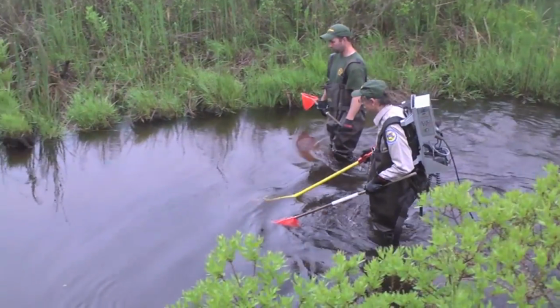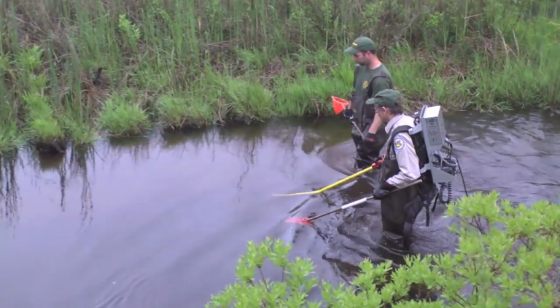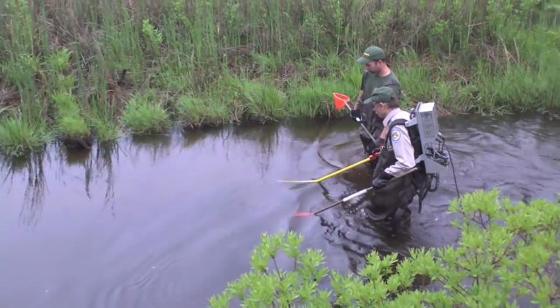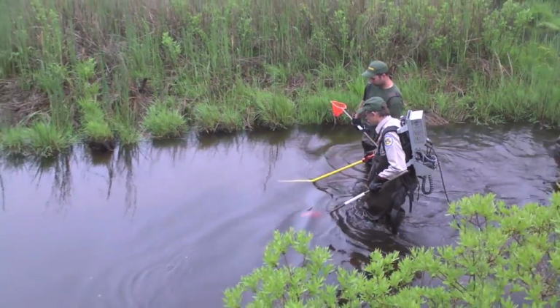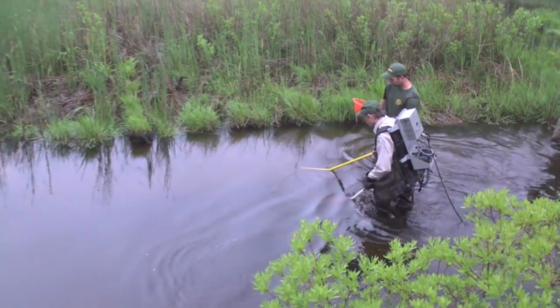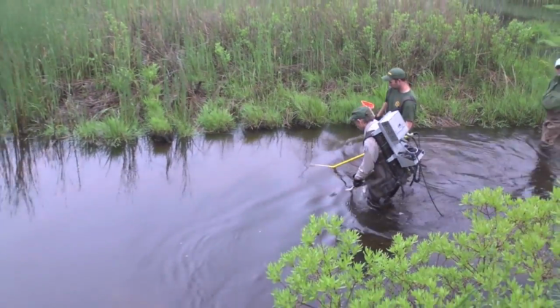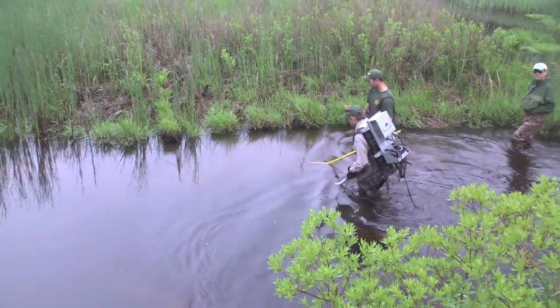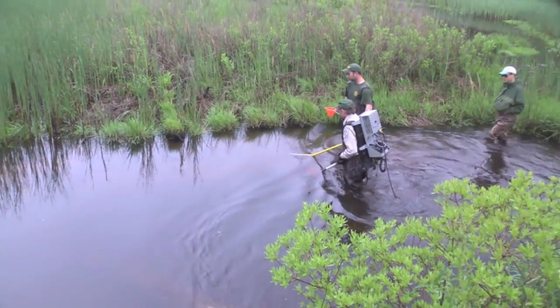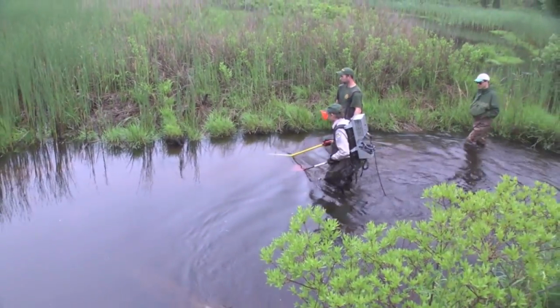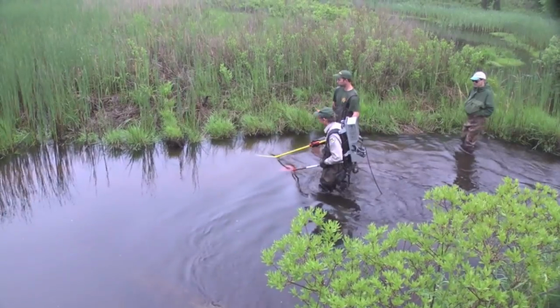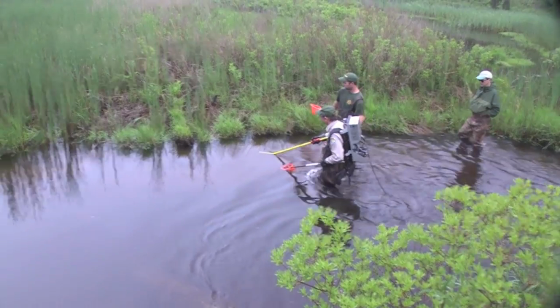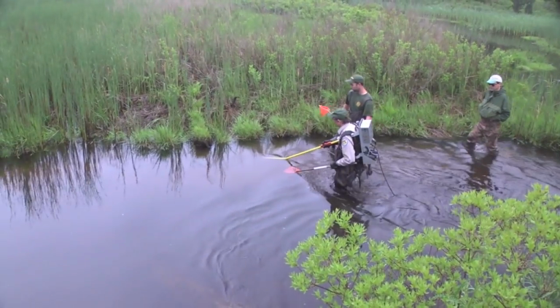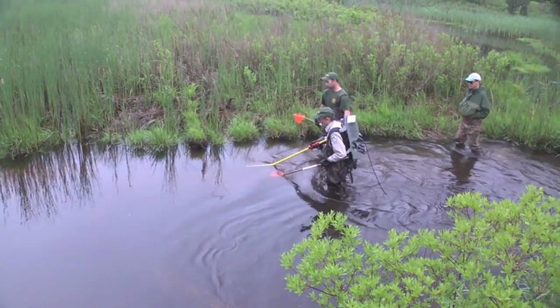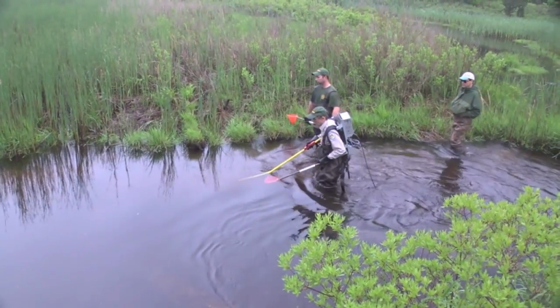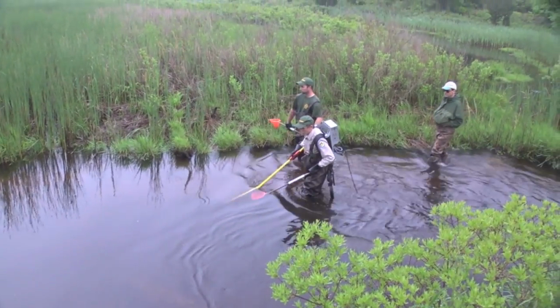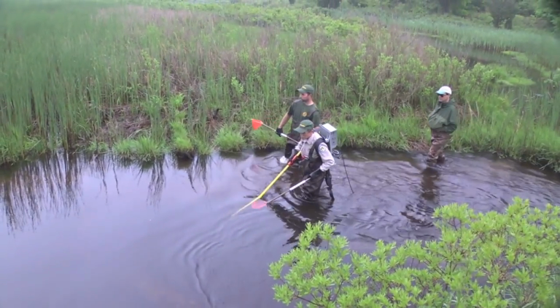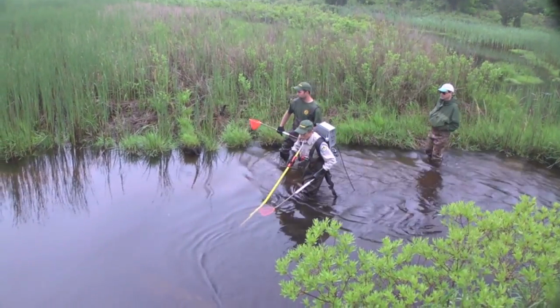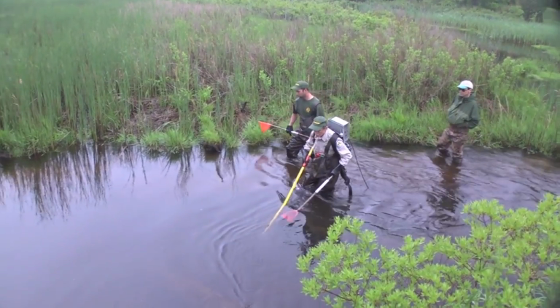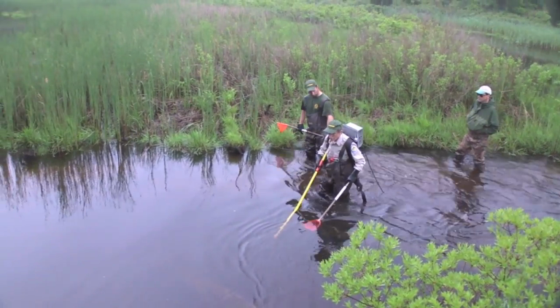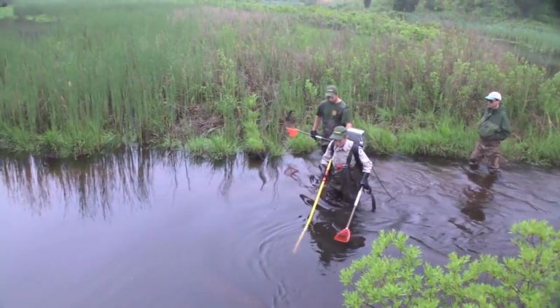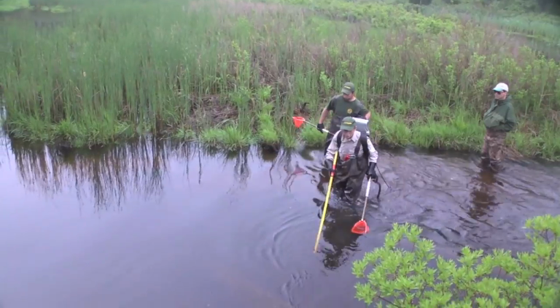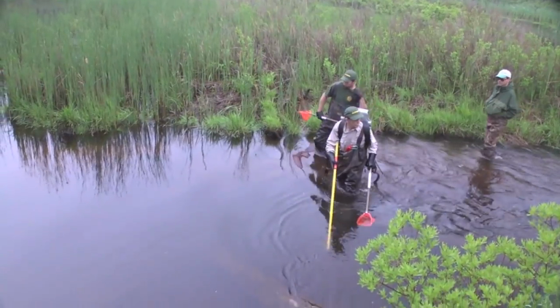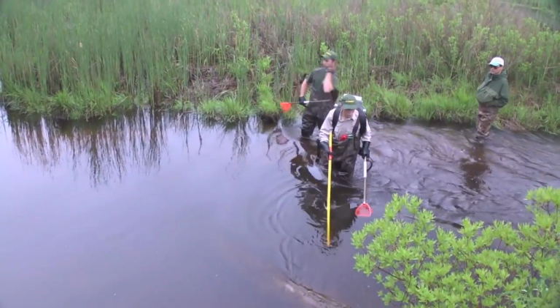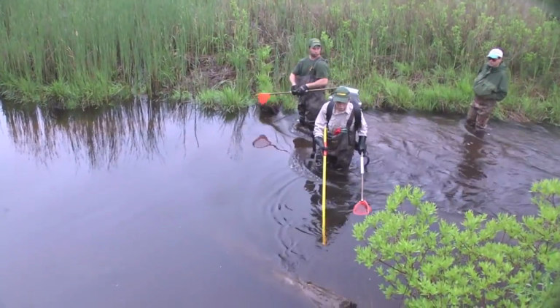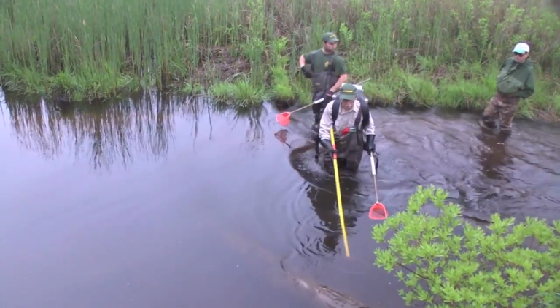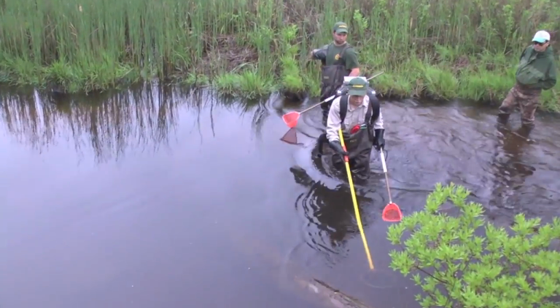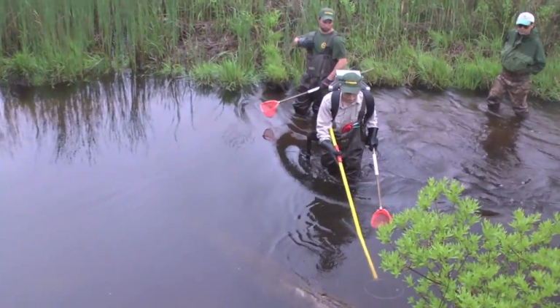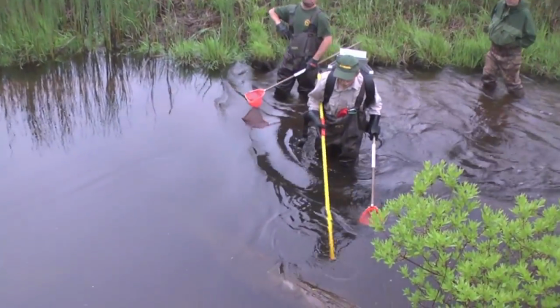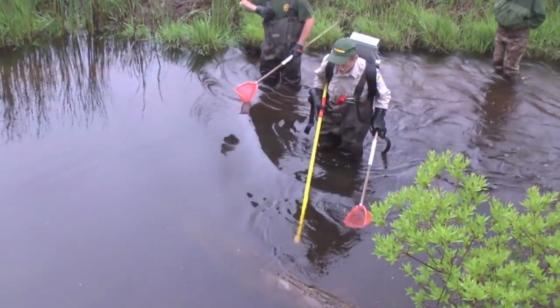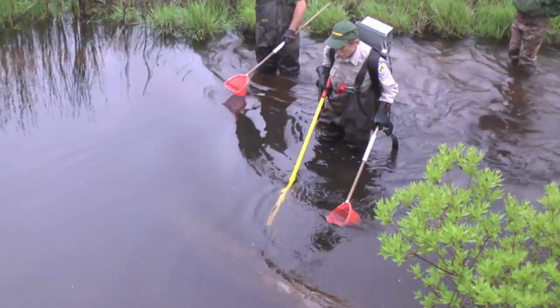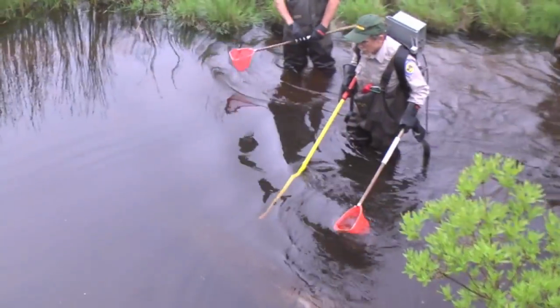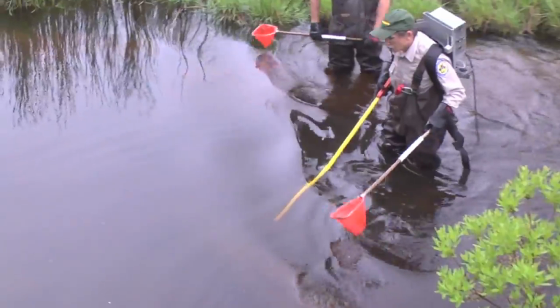To collect the trout, a team led by Steve Hurley stuns the fish with mild electrical current, a method known as electrofishing. As the tiny trout float to the surface, helpers with fine mesh nets scoop them up and place them in coolers.